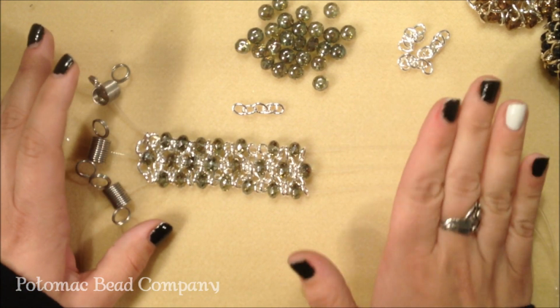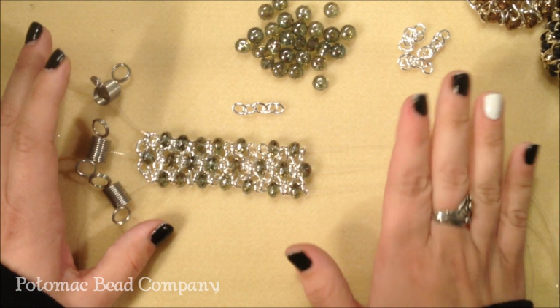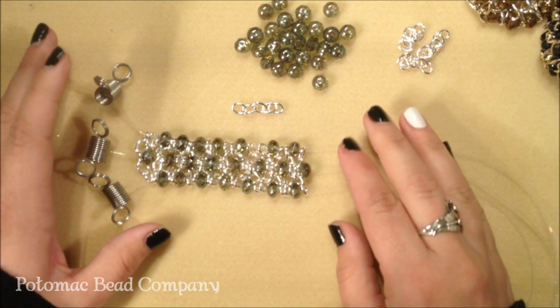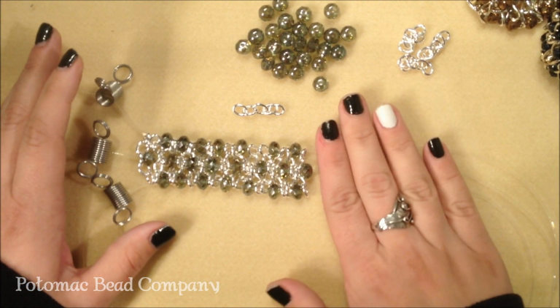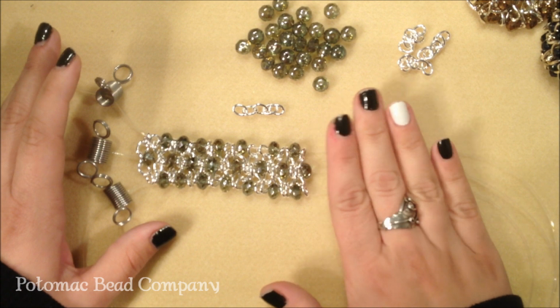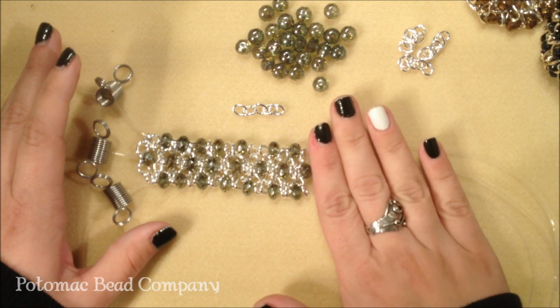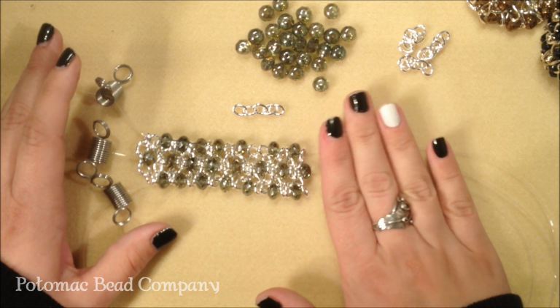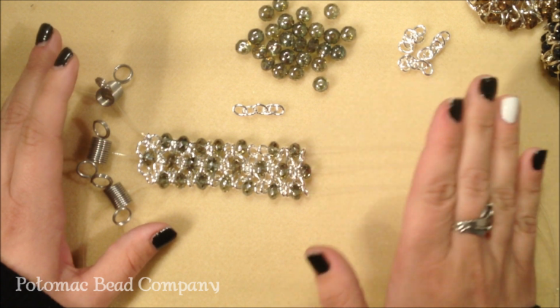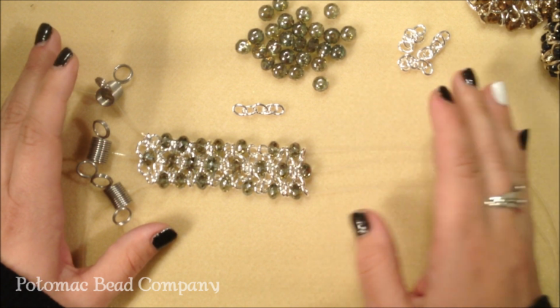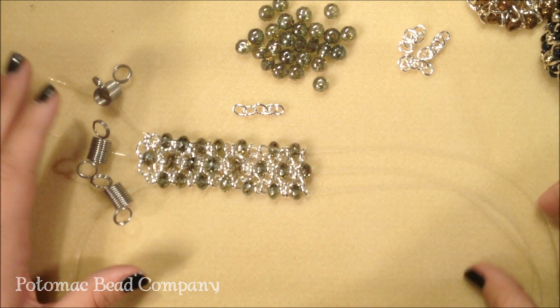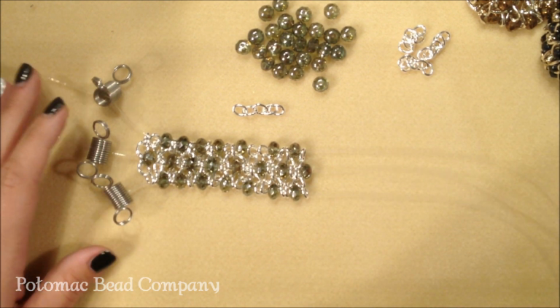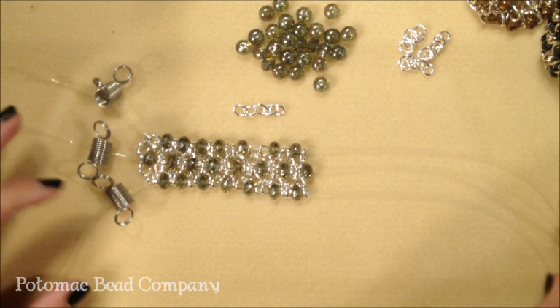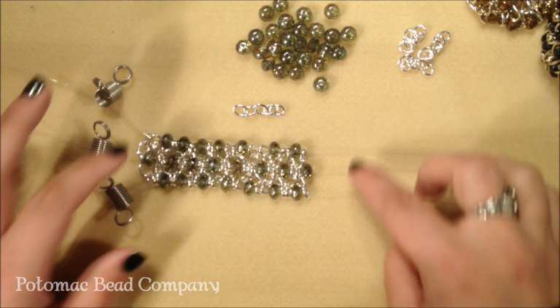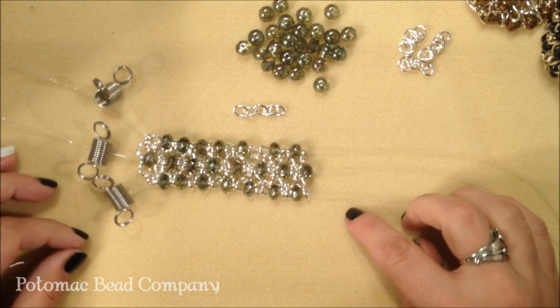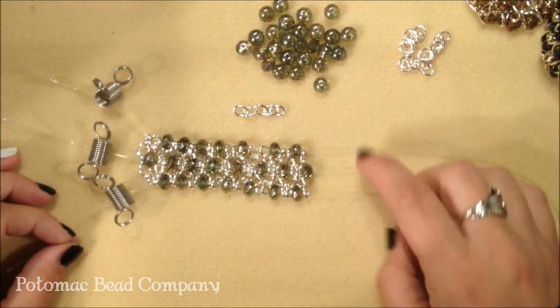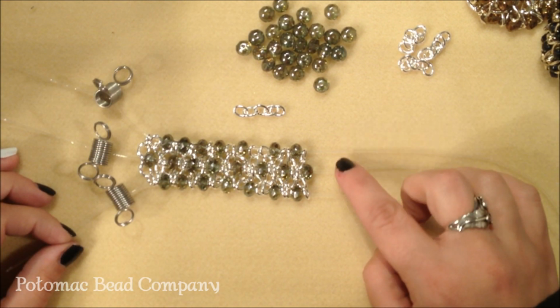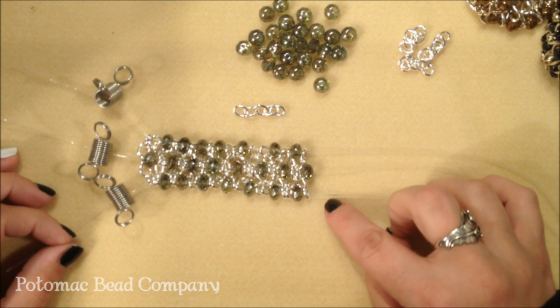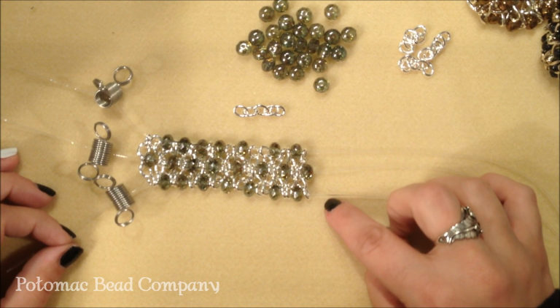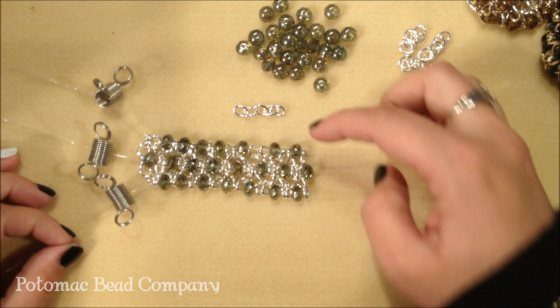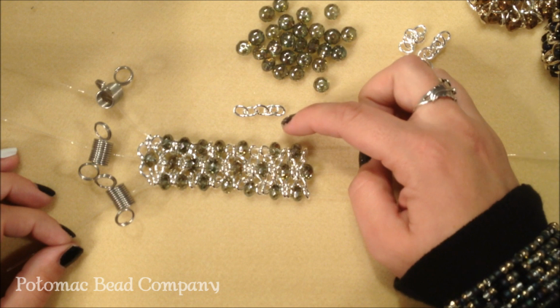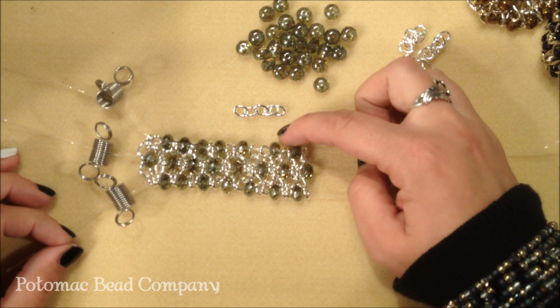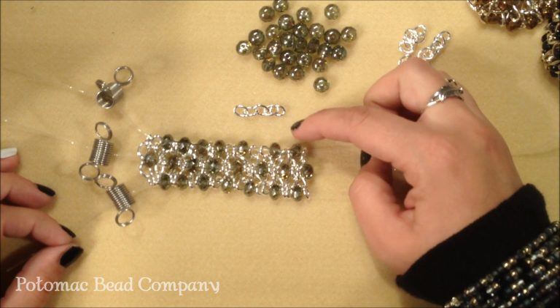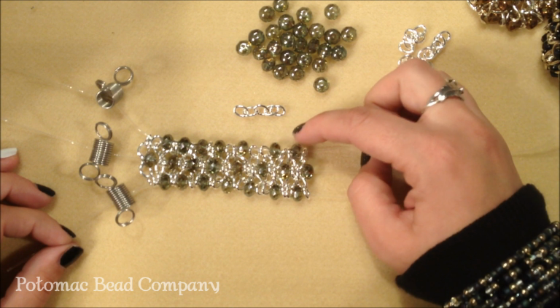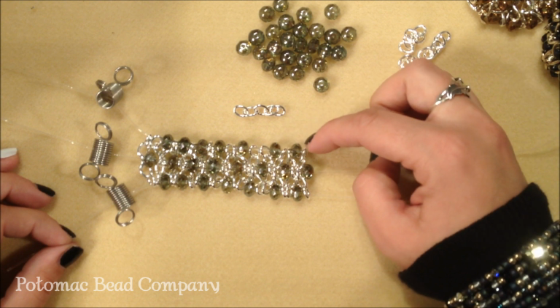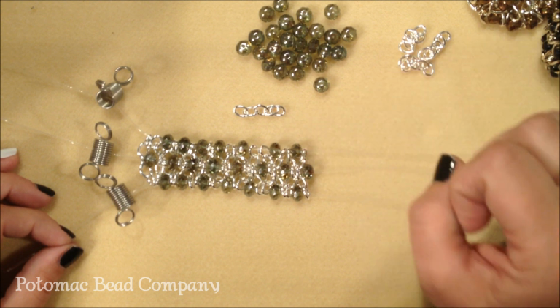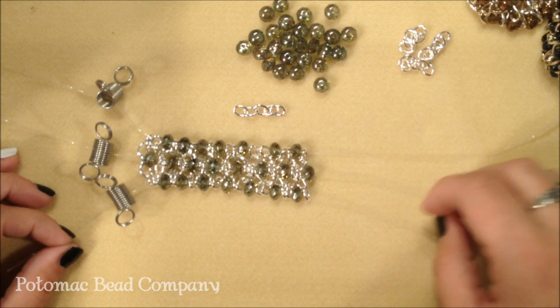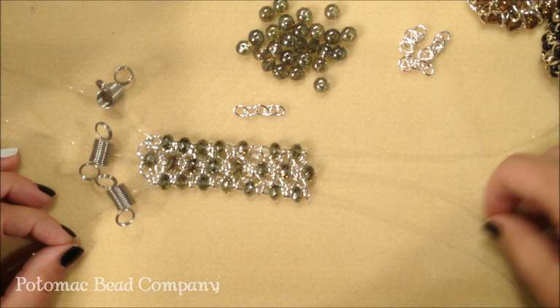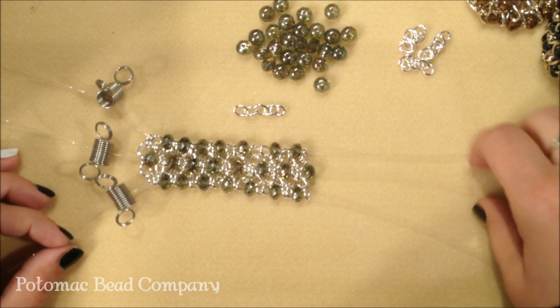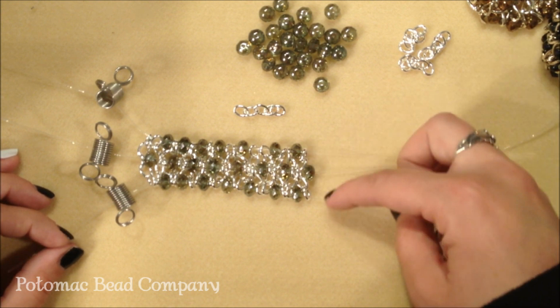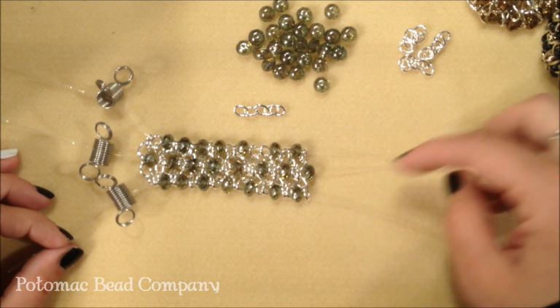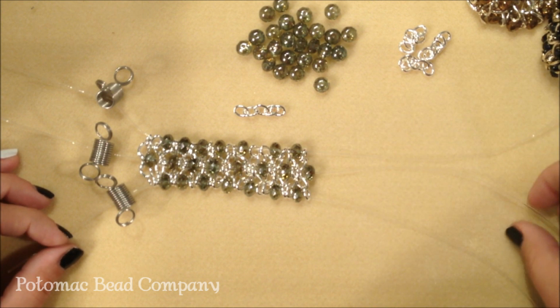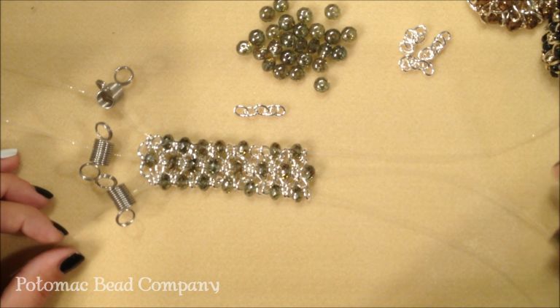The other thing you want to do is make sure that you use rondelle-shaped beads. This one here in particular has three different strands. You always want to do two links, bead, two links. You're going to alternate between each strand.